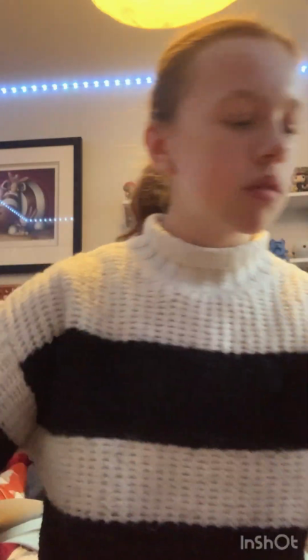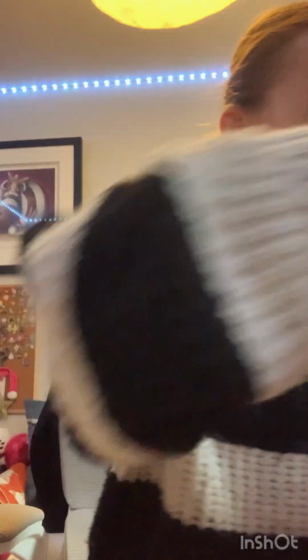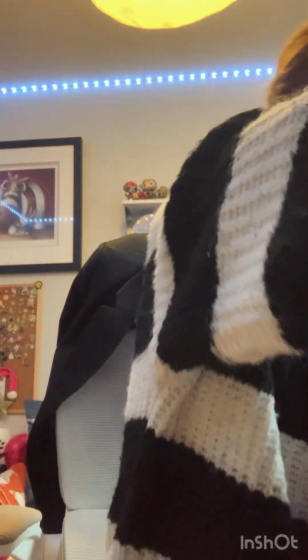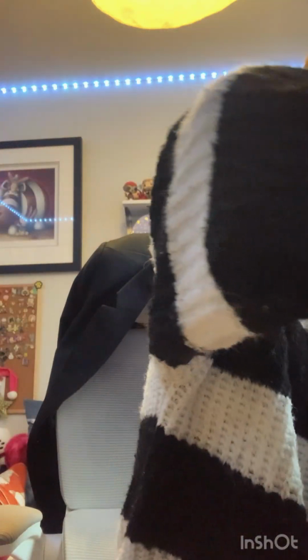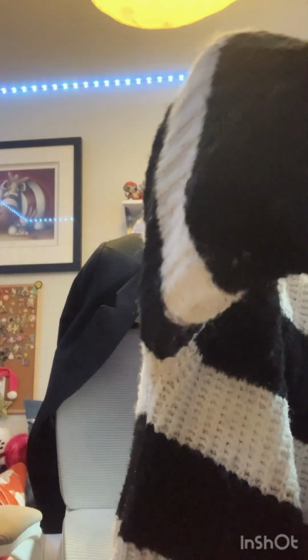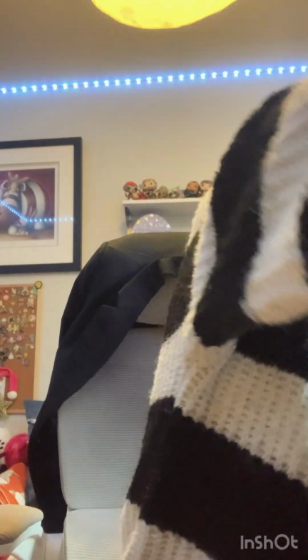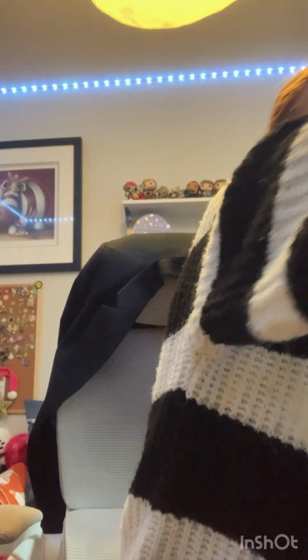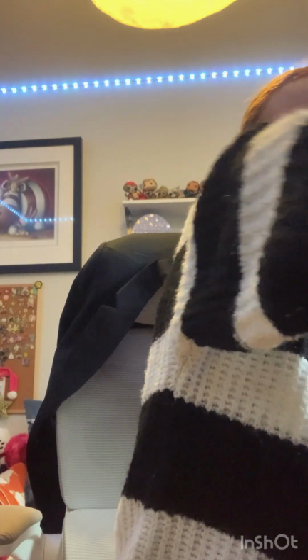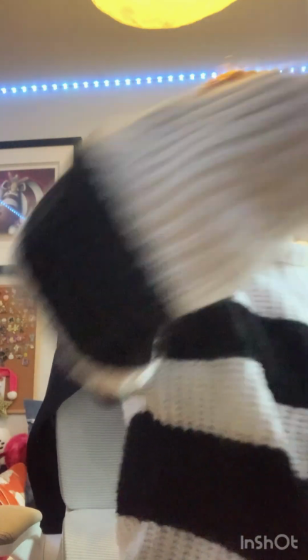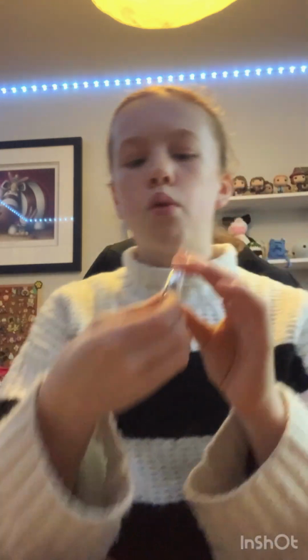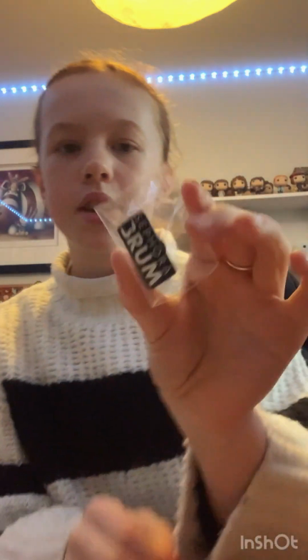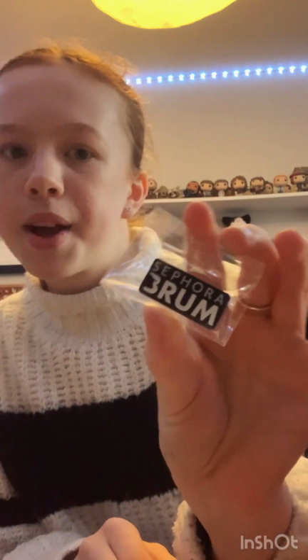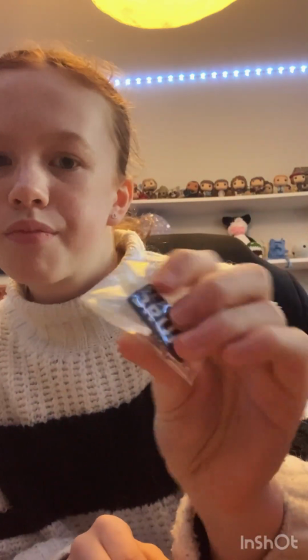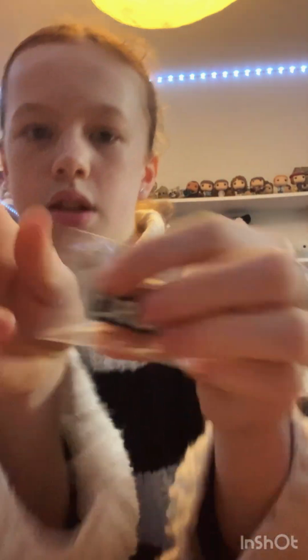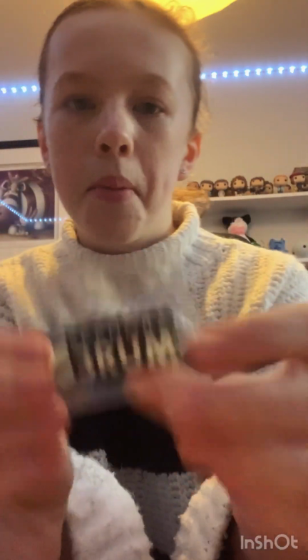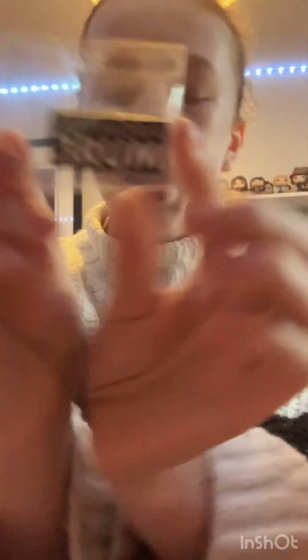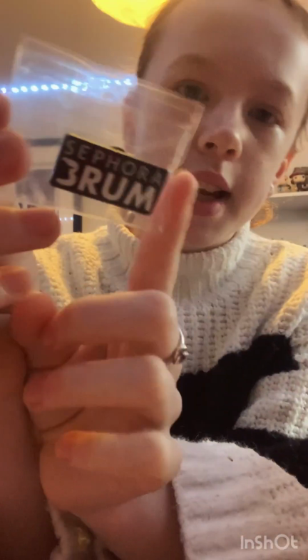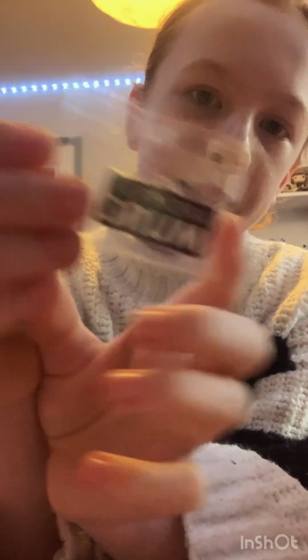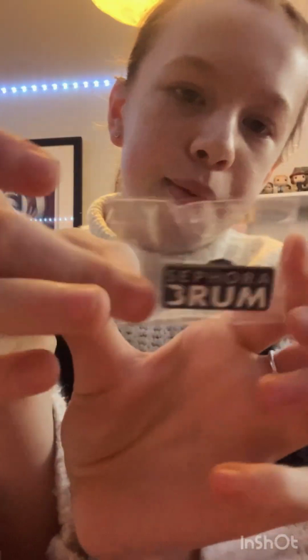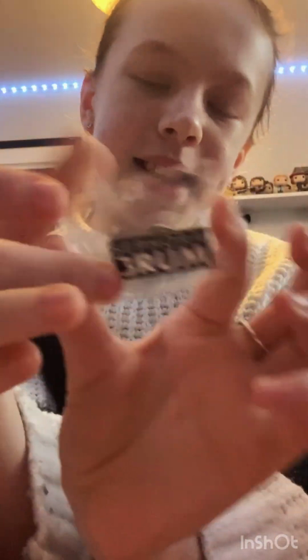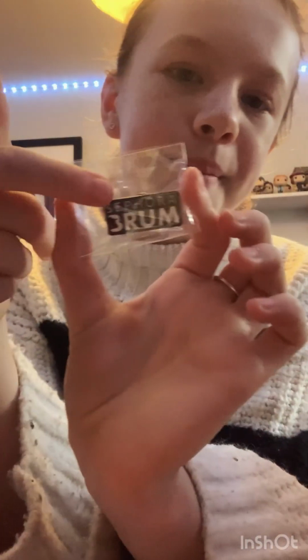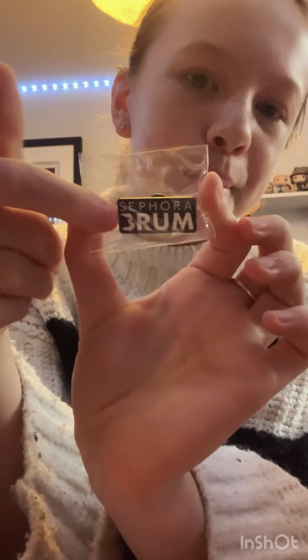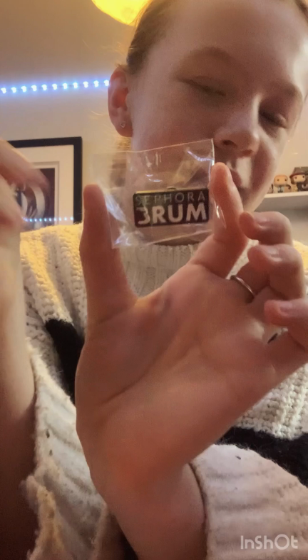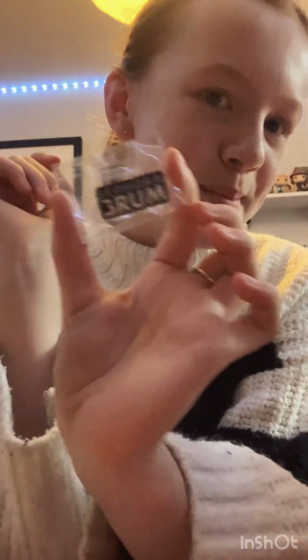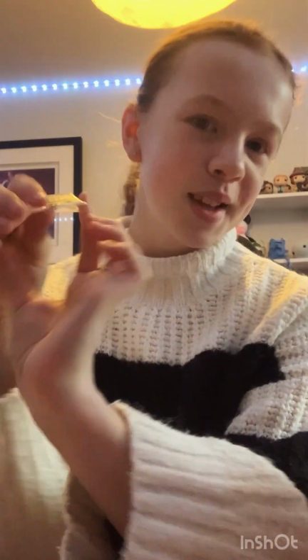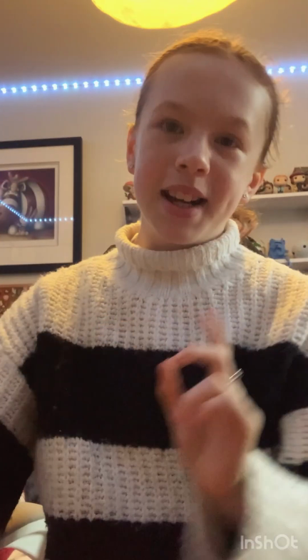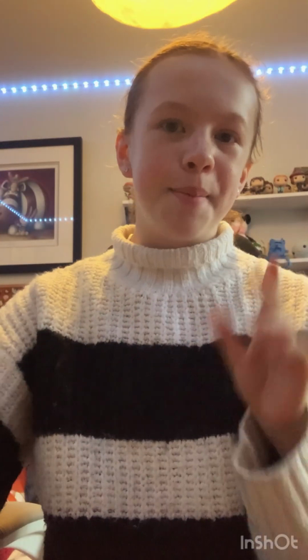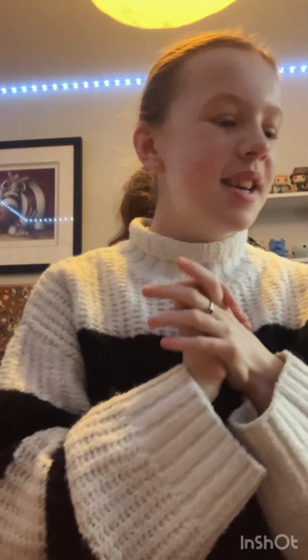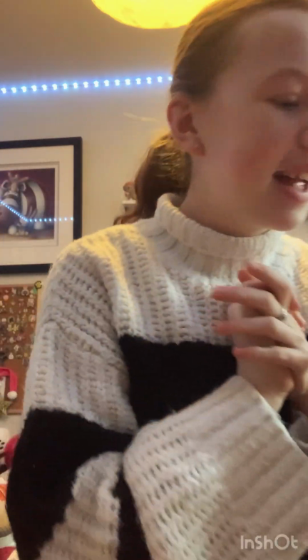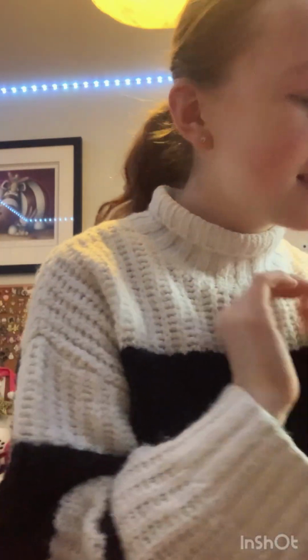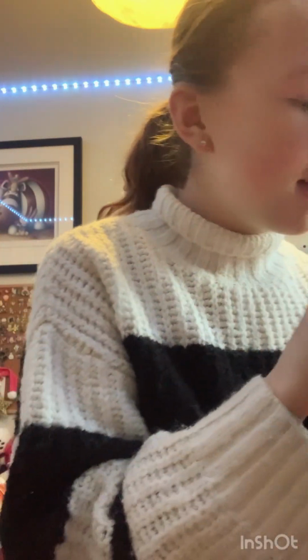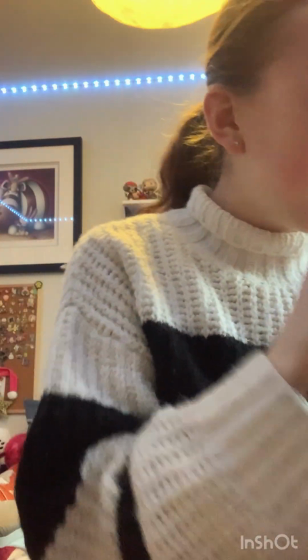I also got this pin — it says Sephora Brum because I live in Birmingham and Brum is the nickname. It's got the bull which is the symbol.